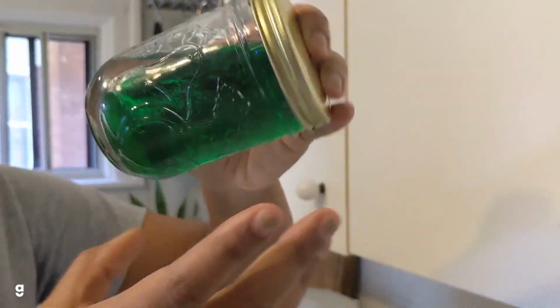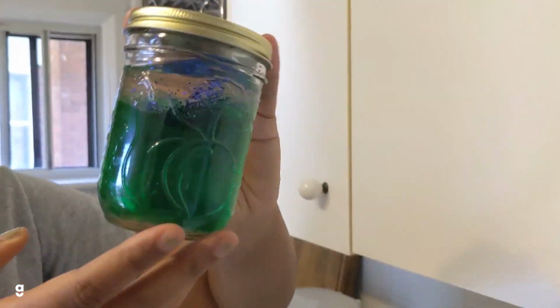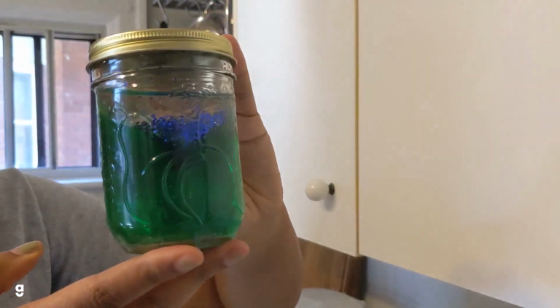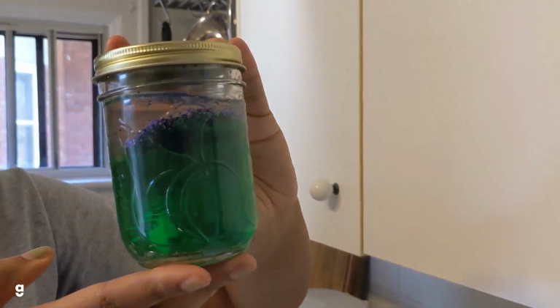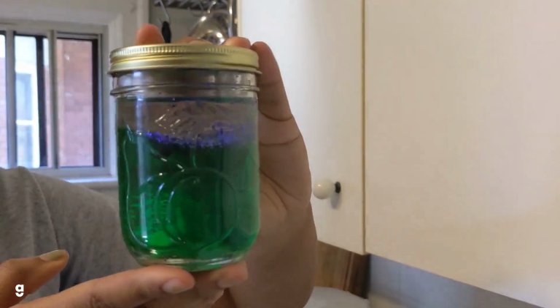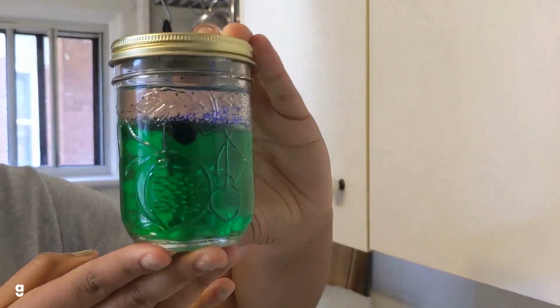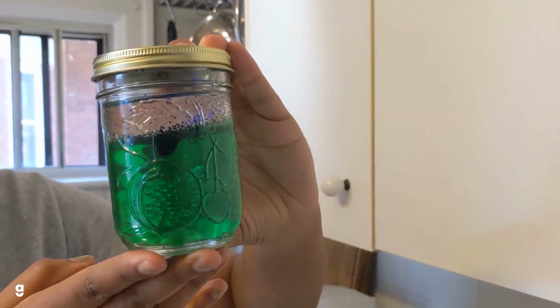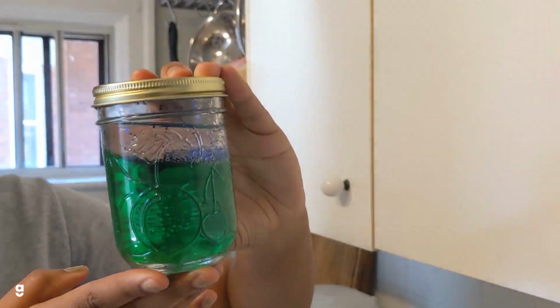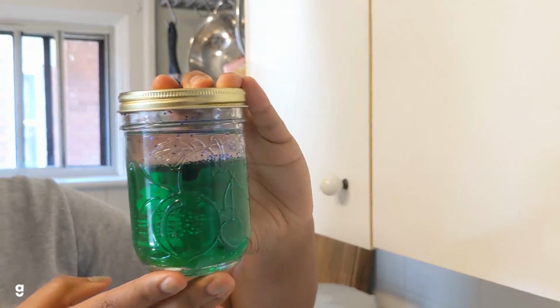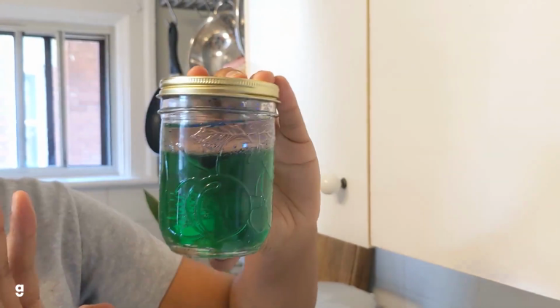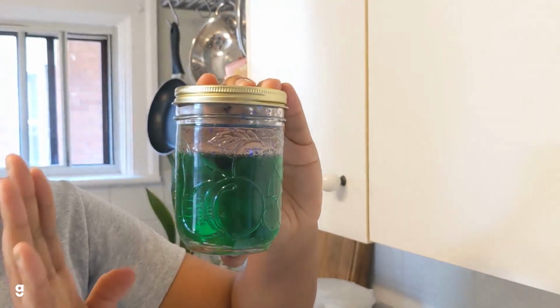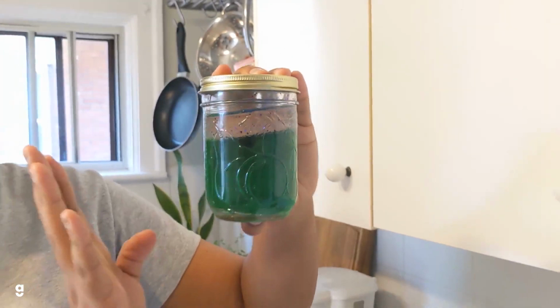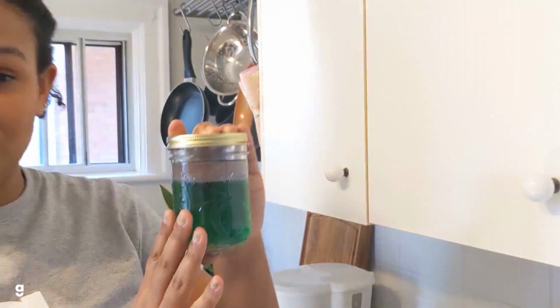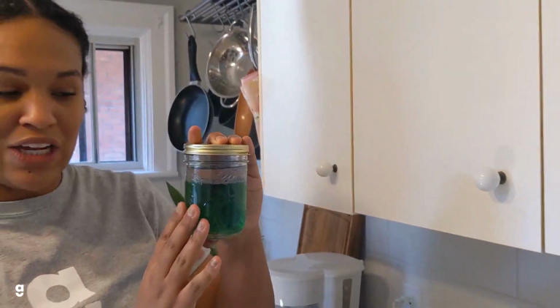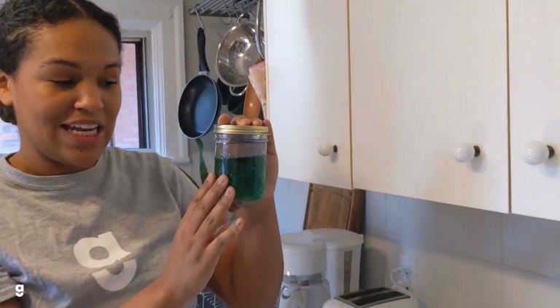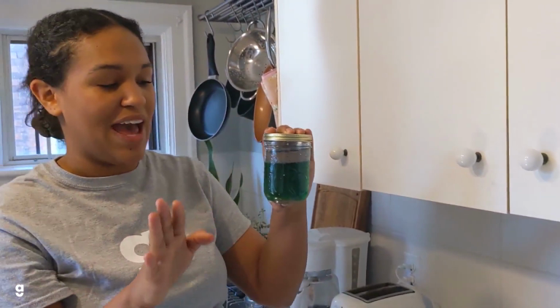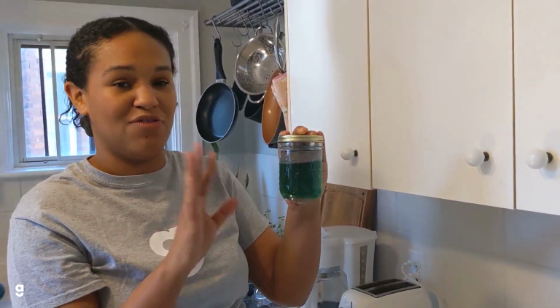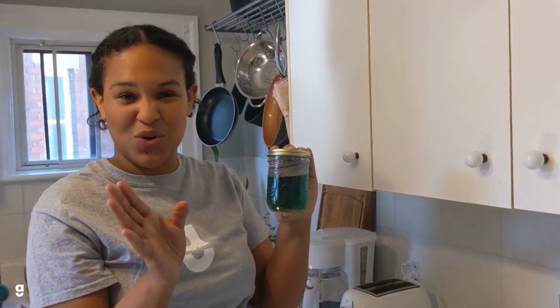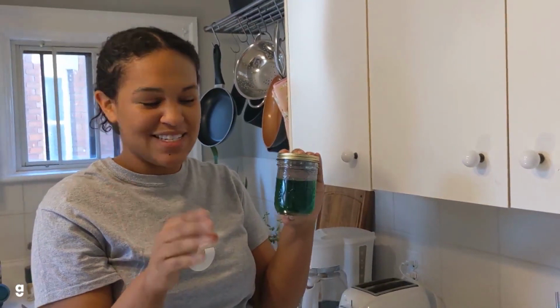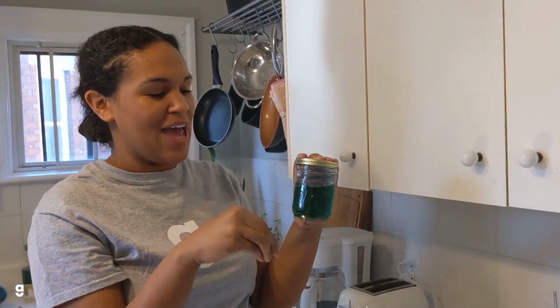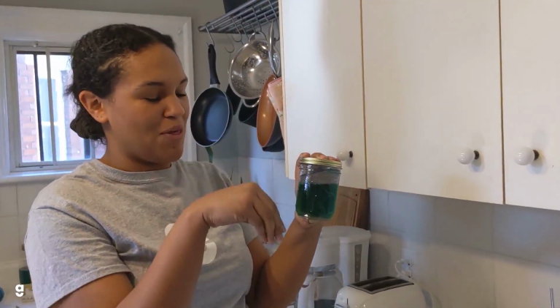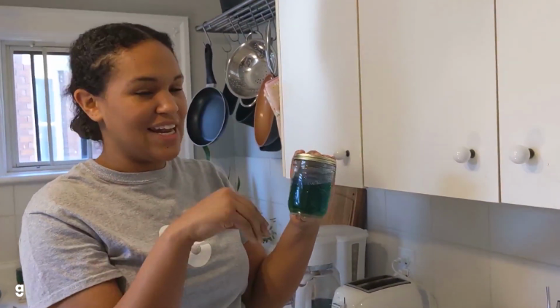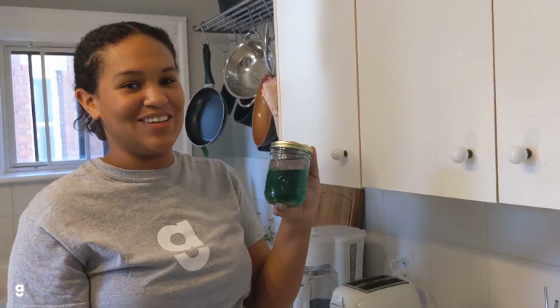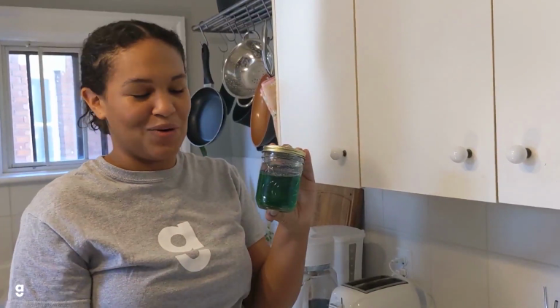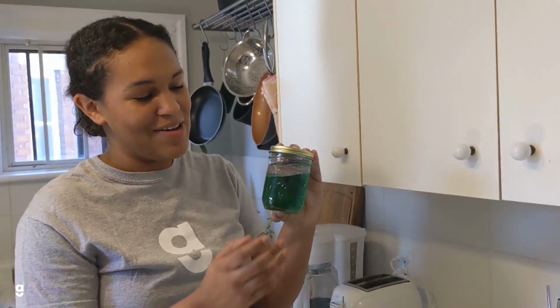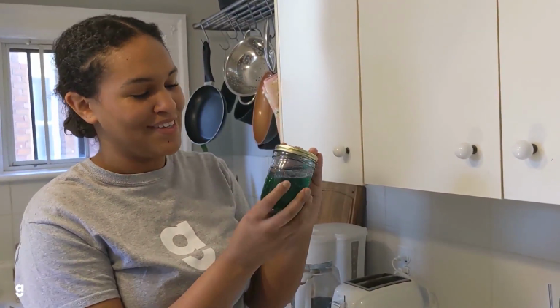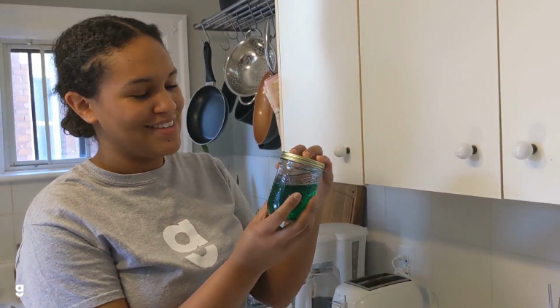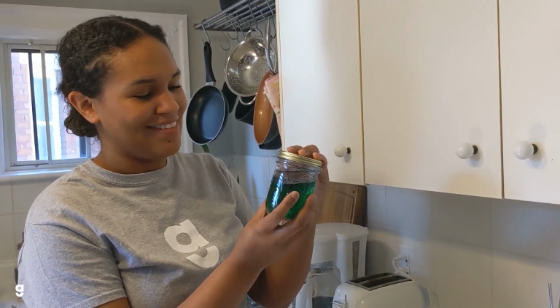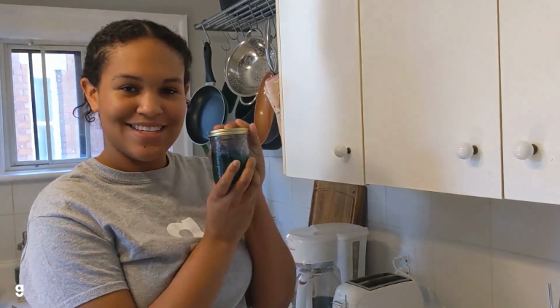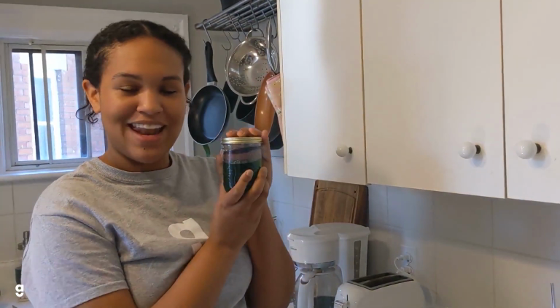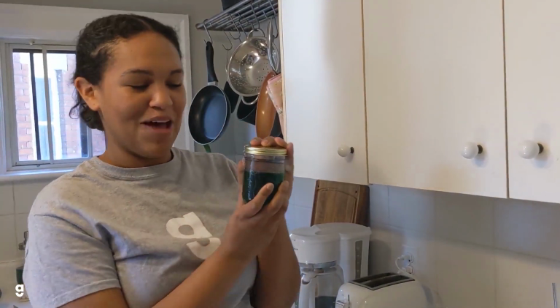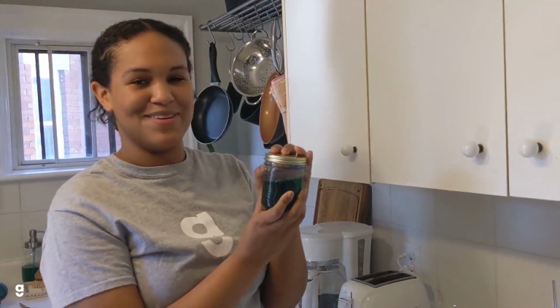At the centre, a fun variation that we do on this craft is we'll put blue food colouring in and then we have some fish toys and we'll throw those in and it looks like an aquarium. So this is how you make an at-home lava lamp.